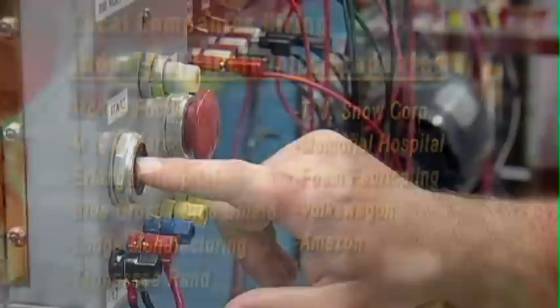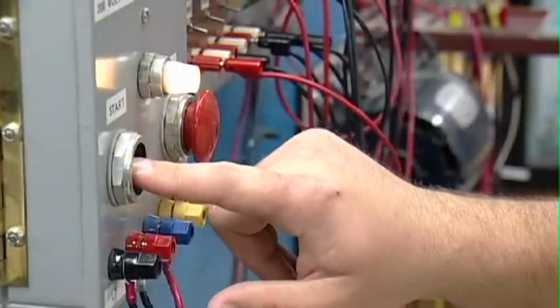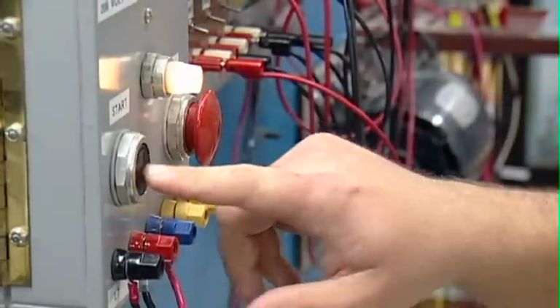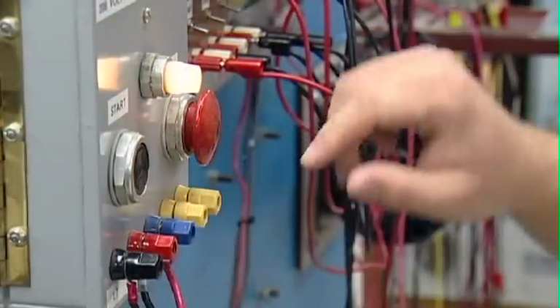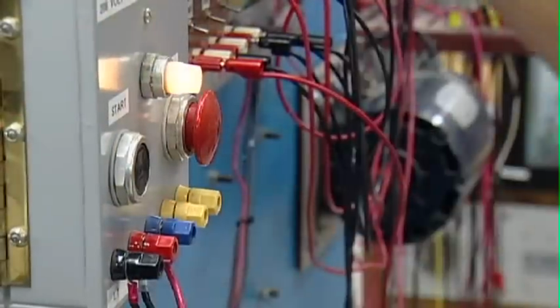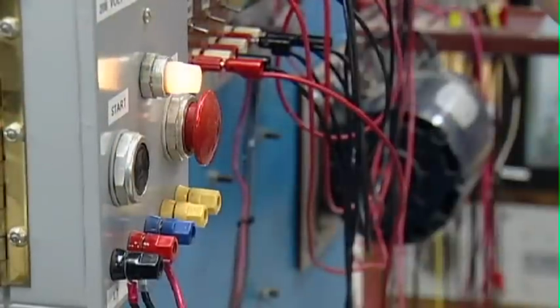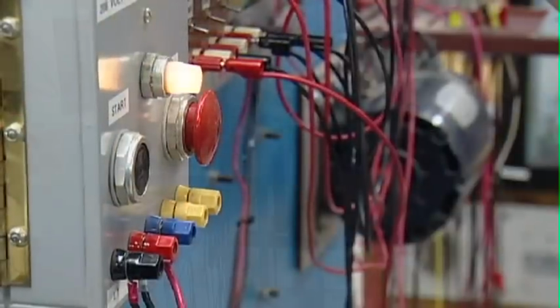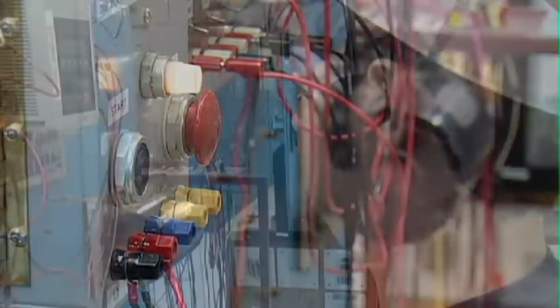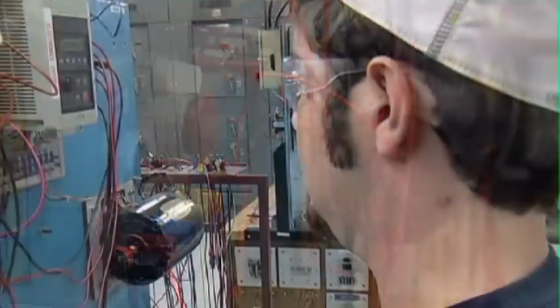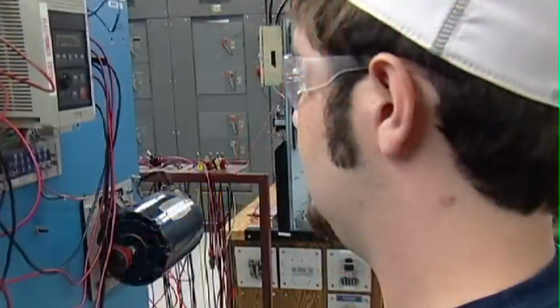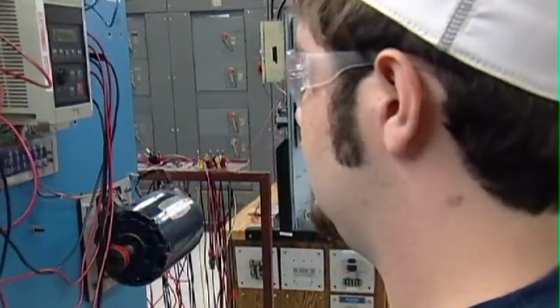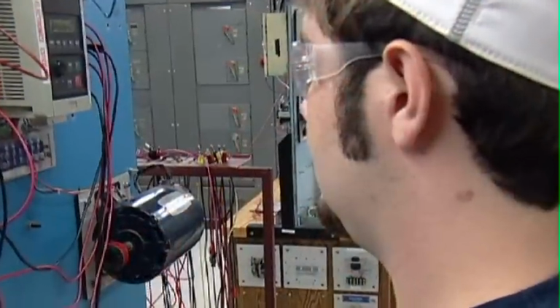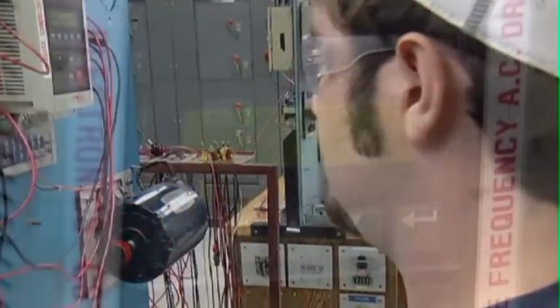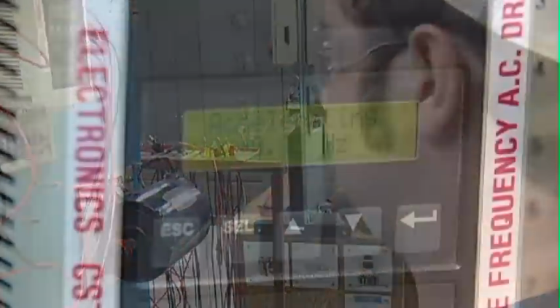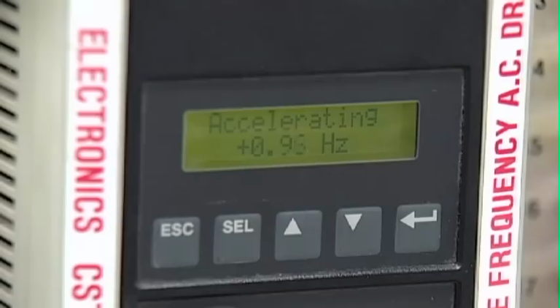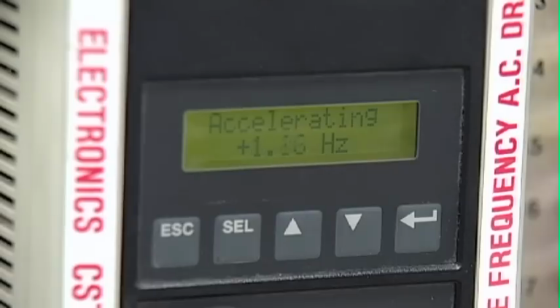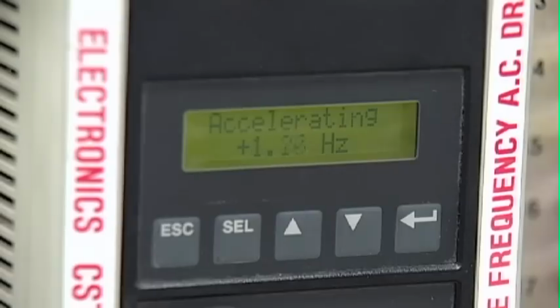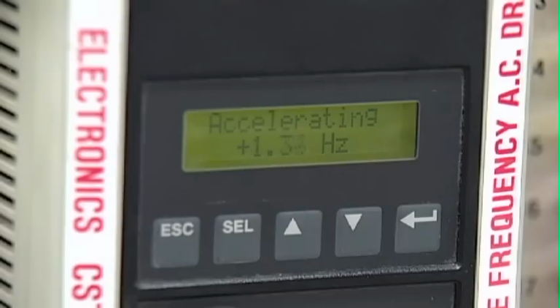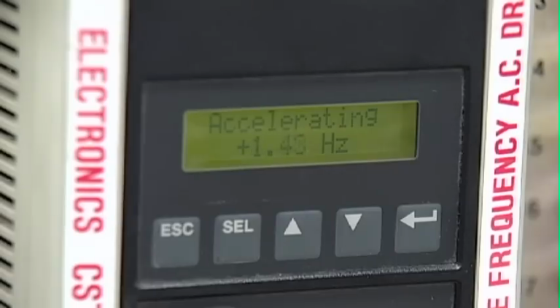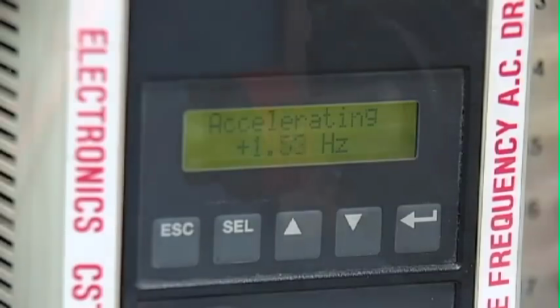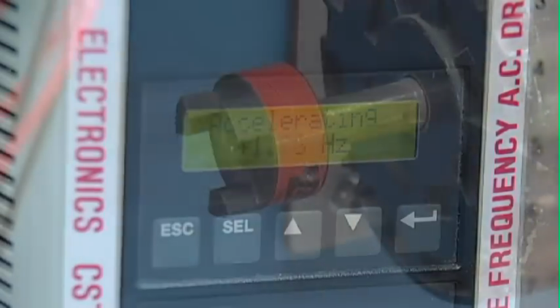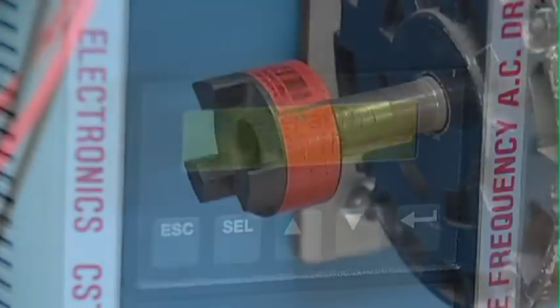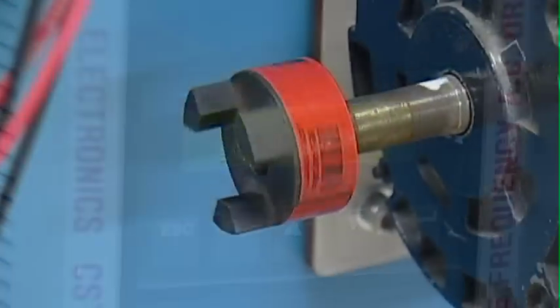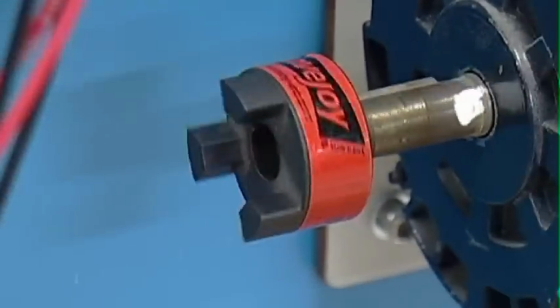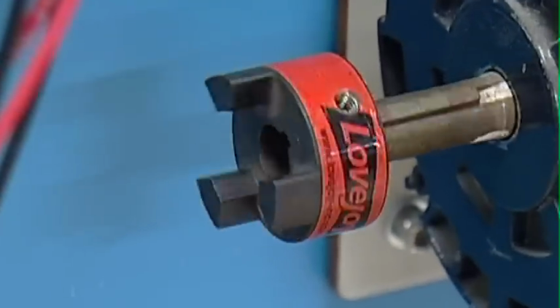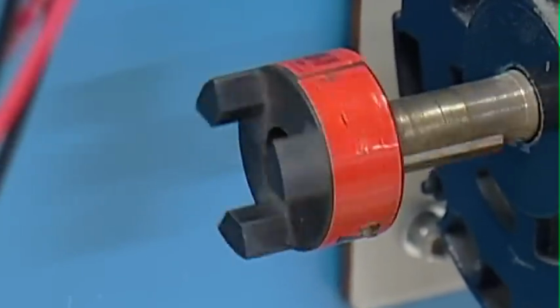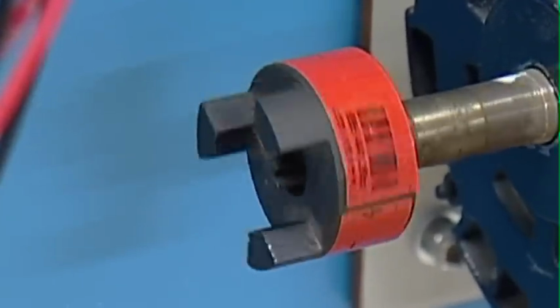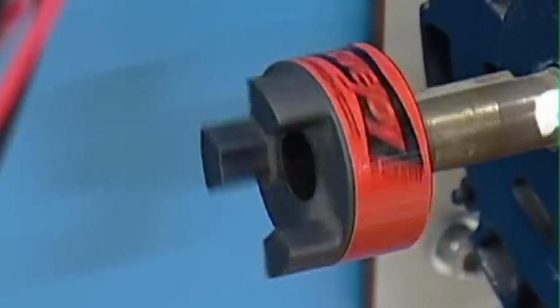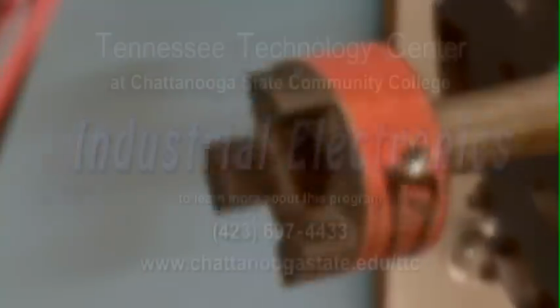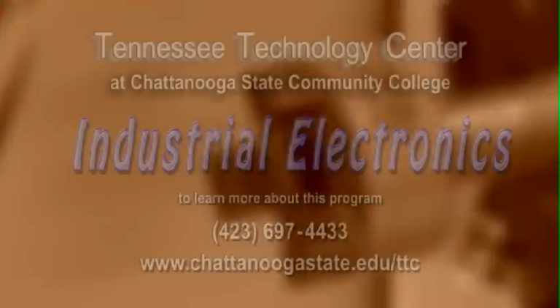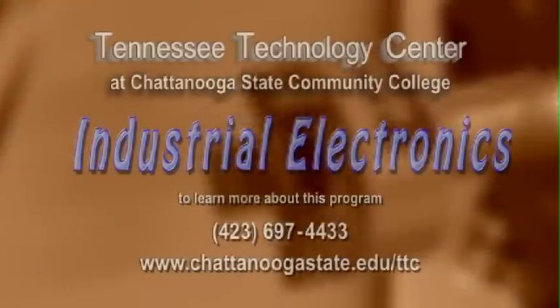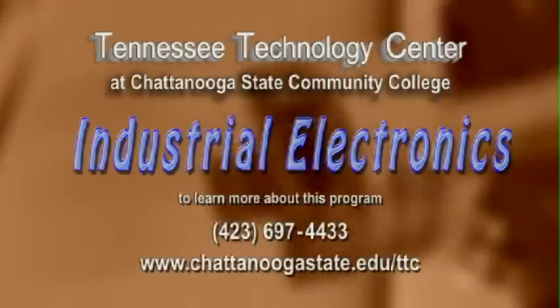Throw the switch on a new career with the Industrial Electronics Program from the Tennessee Technology Center at Chattanooga State.